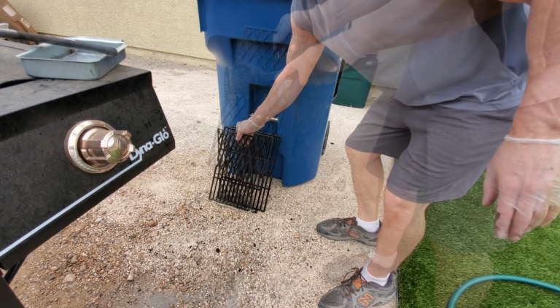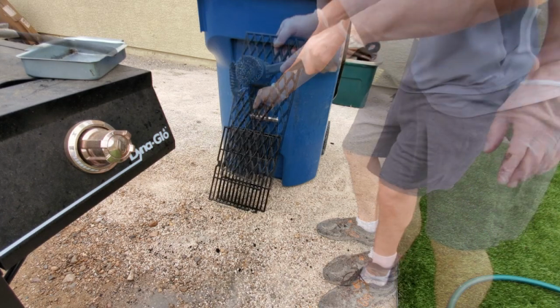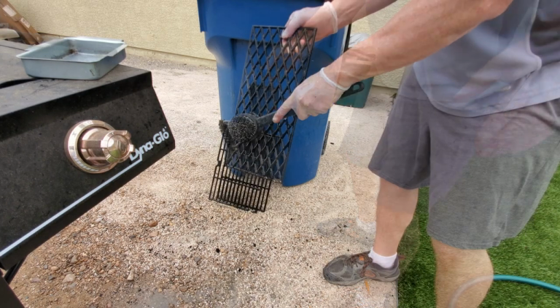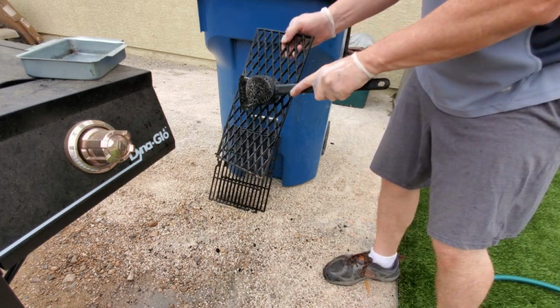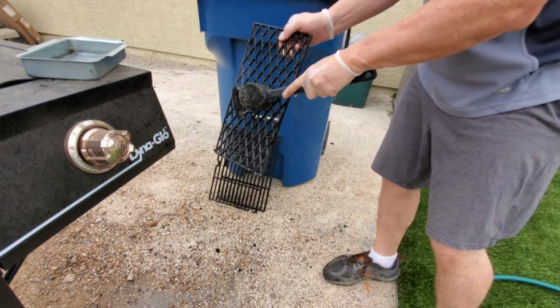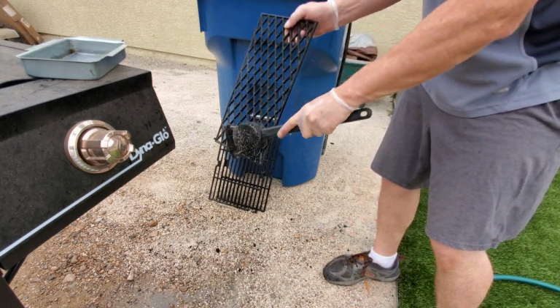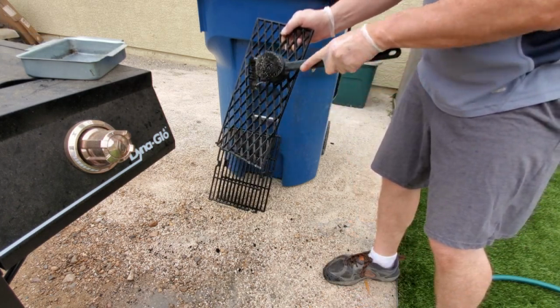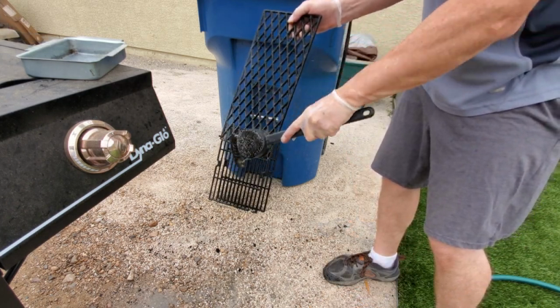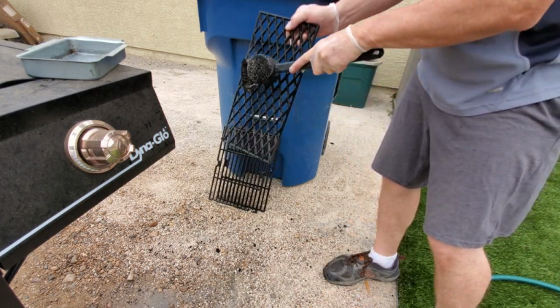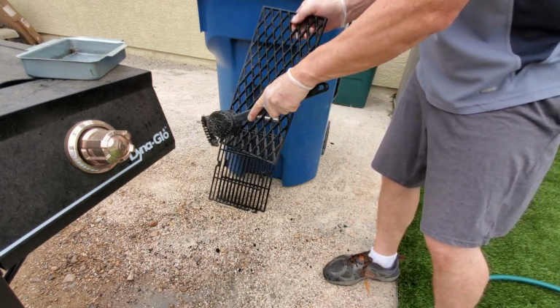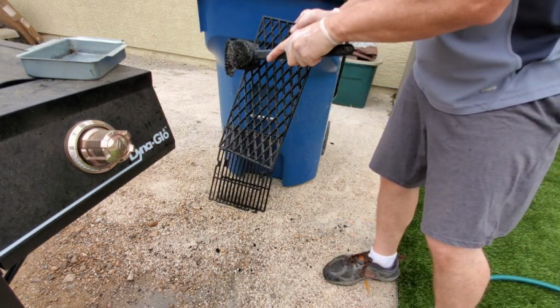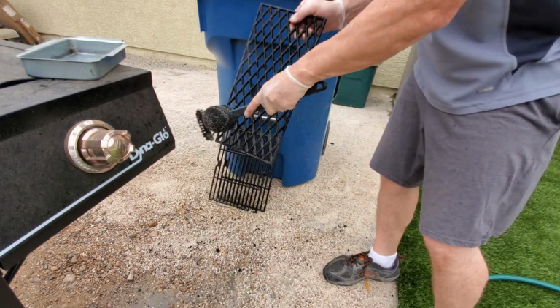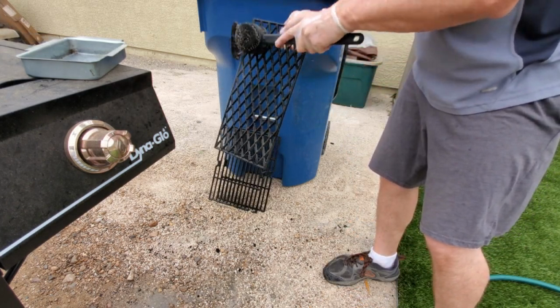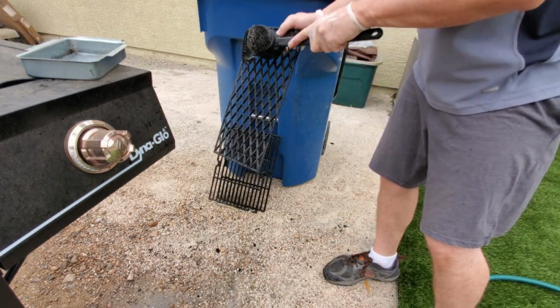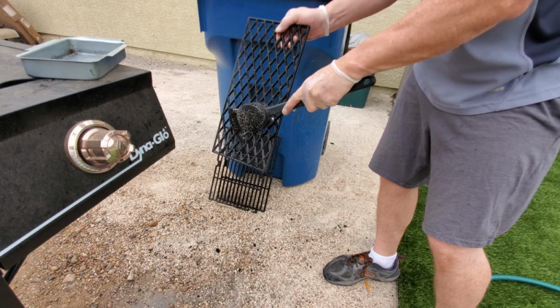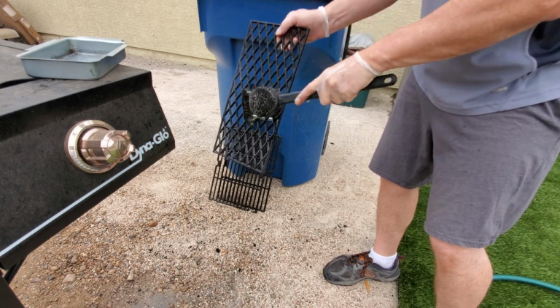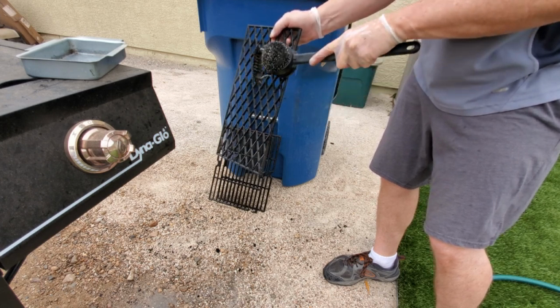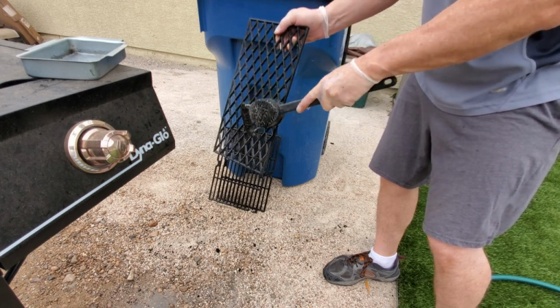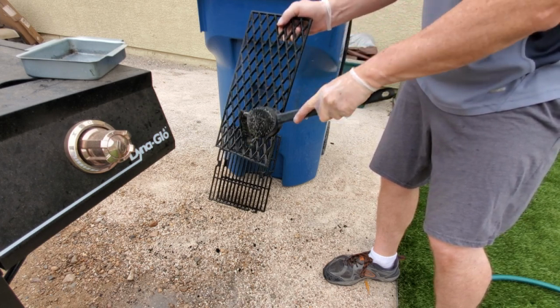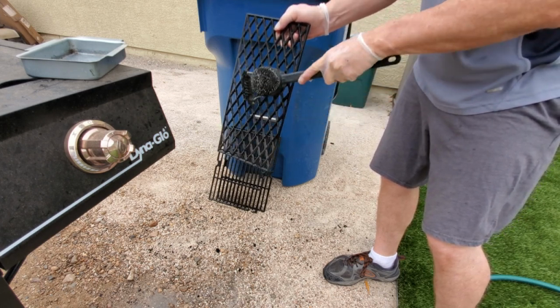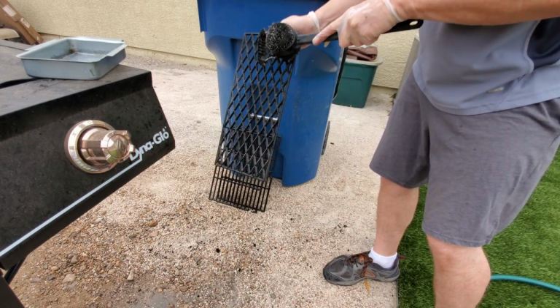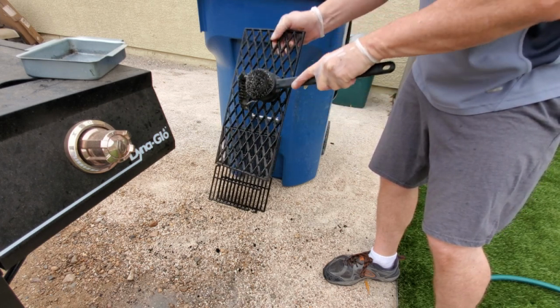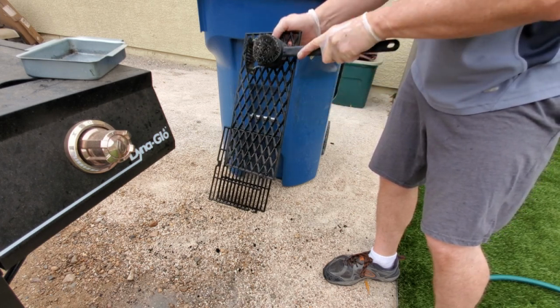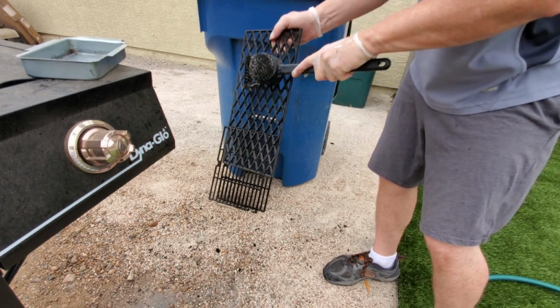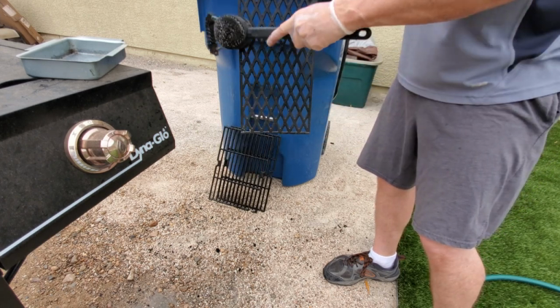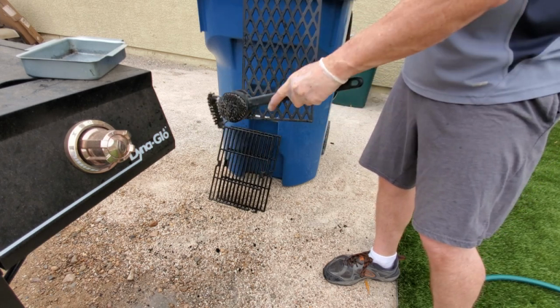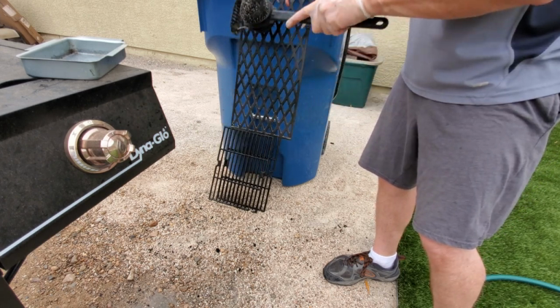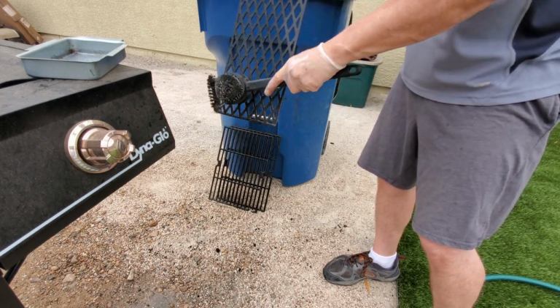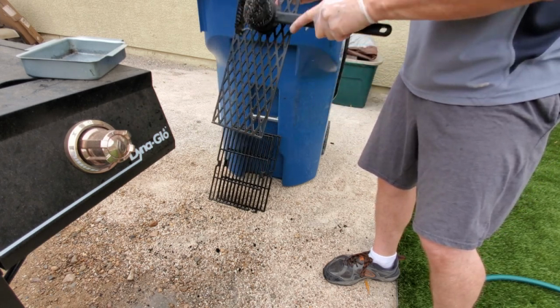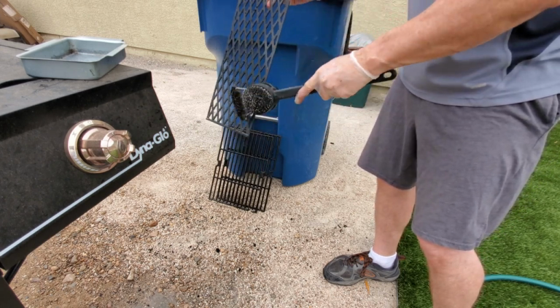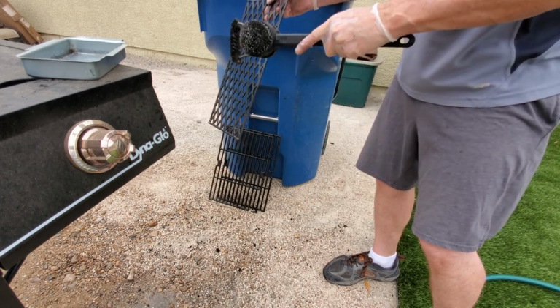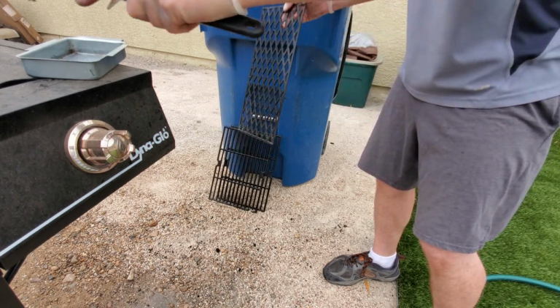Now it's time for the three grates. We'll scrub each one really well and then rinse it off with water.